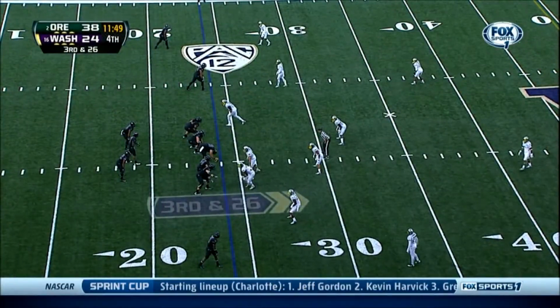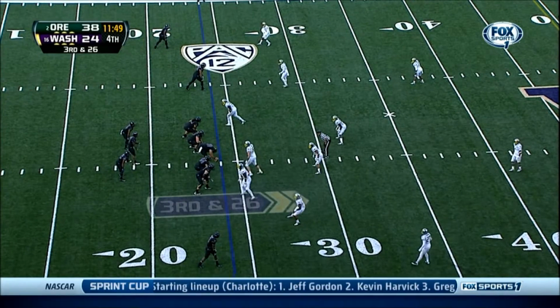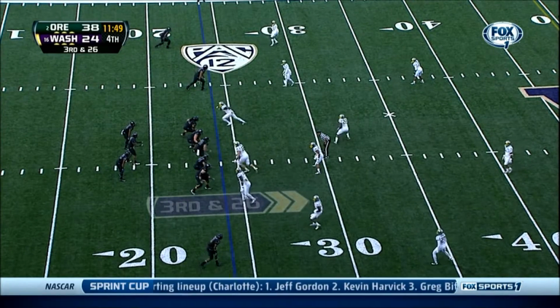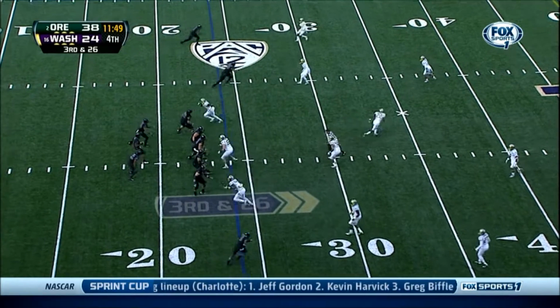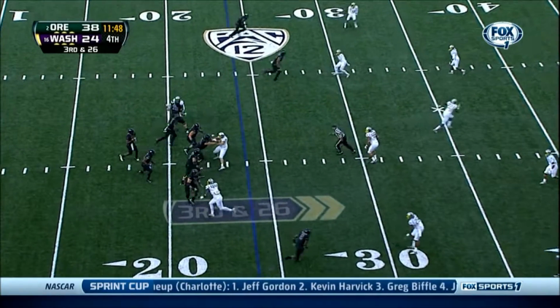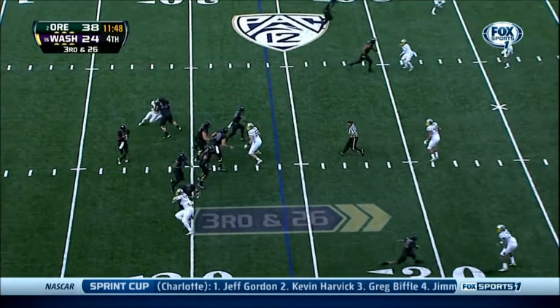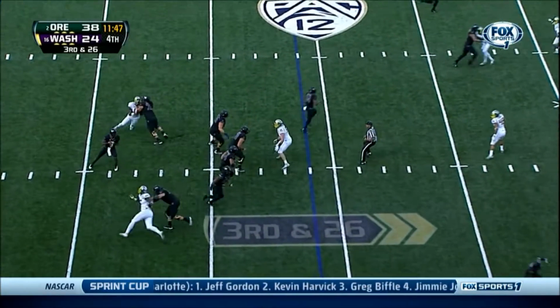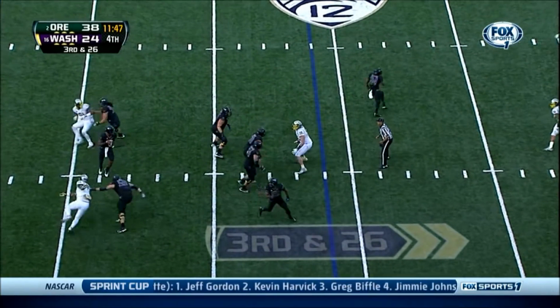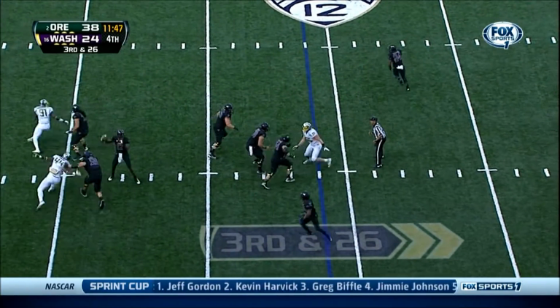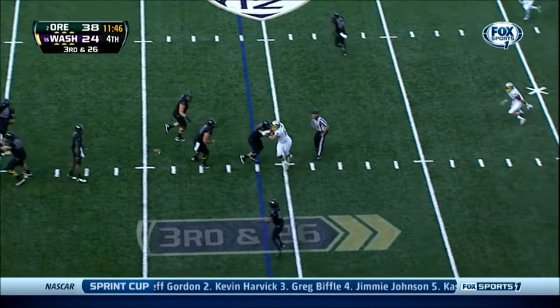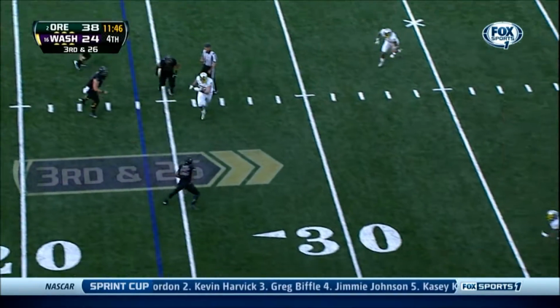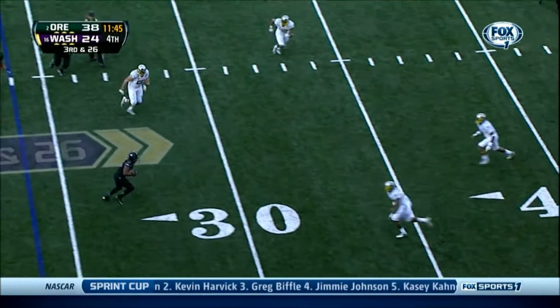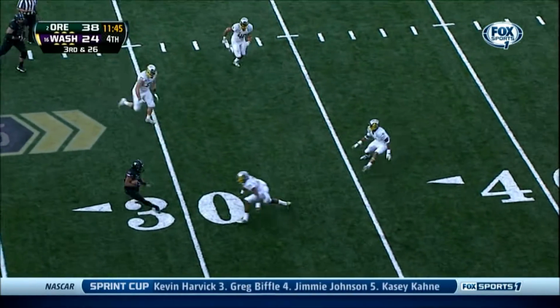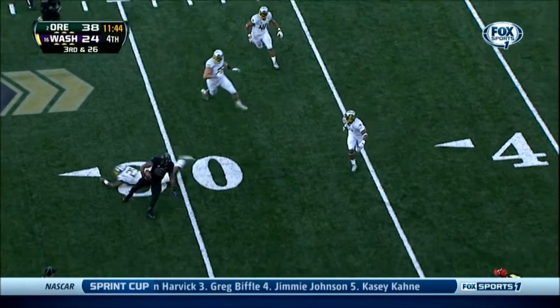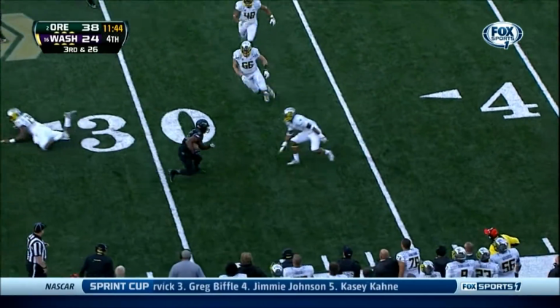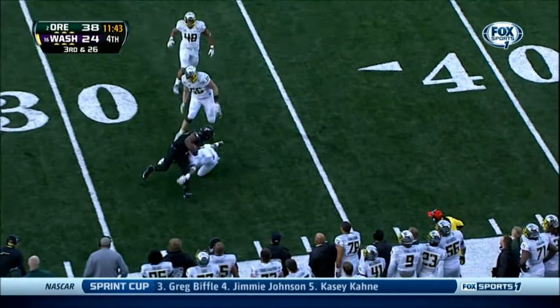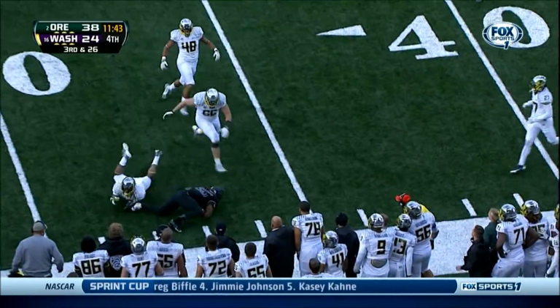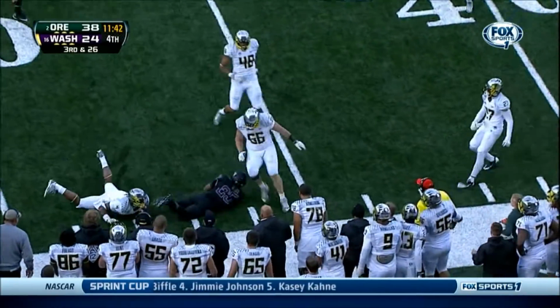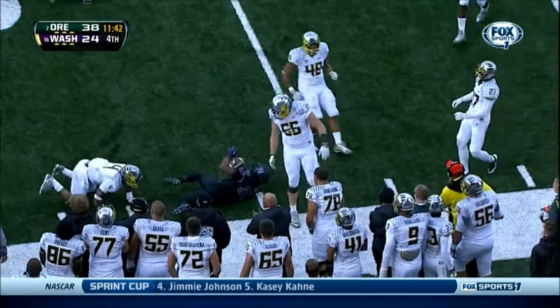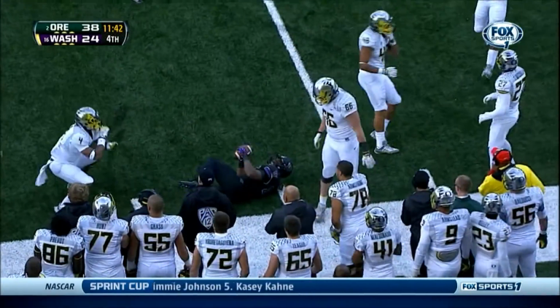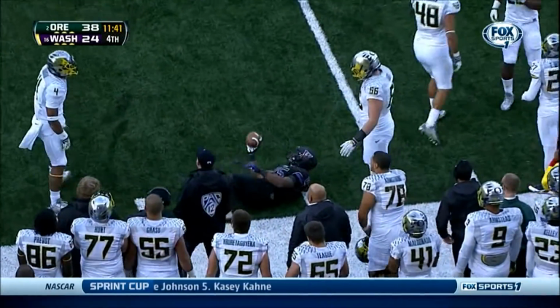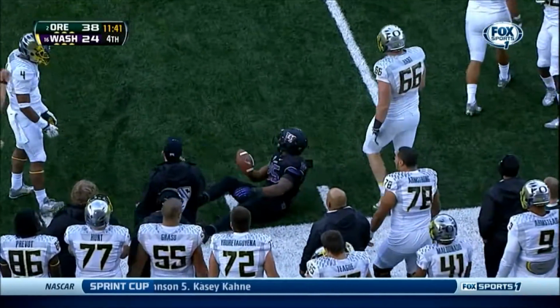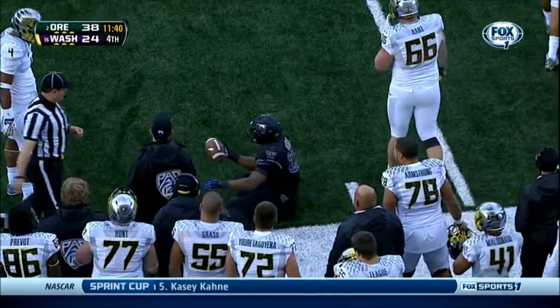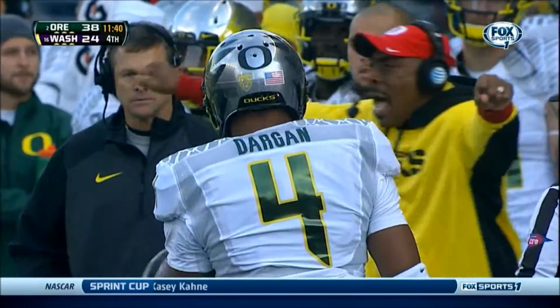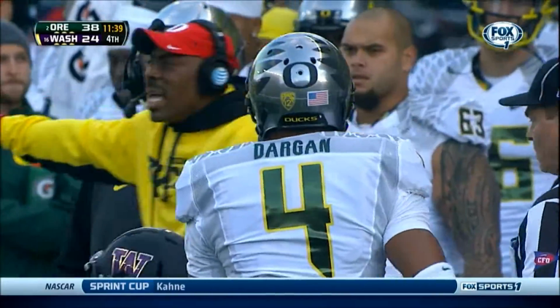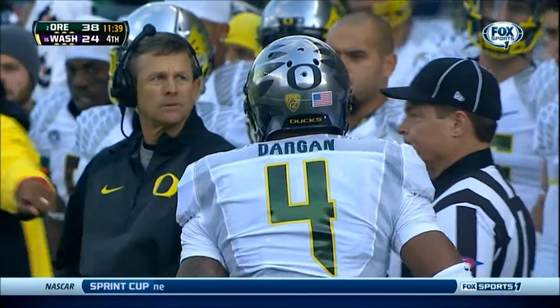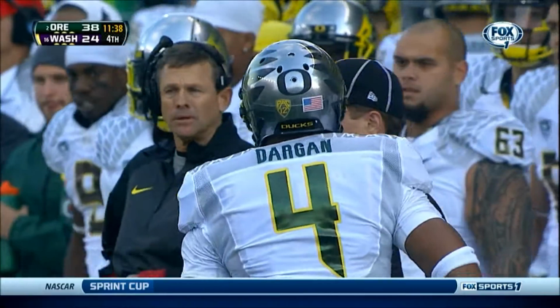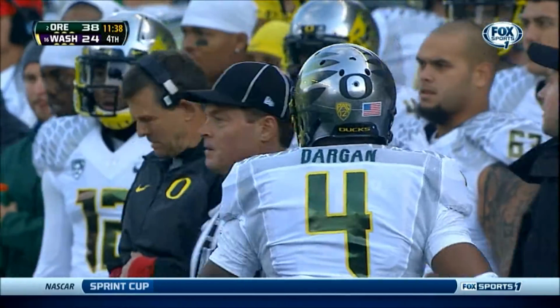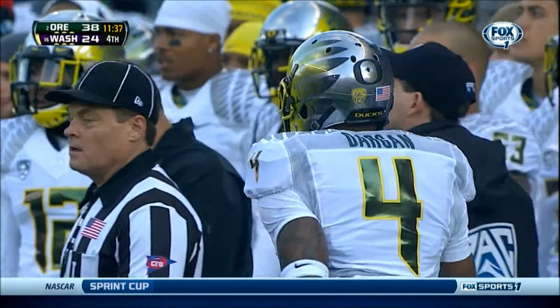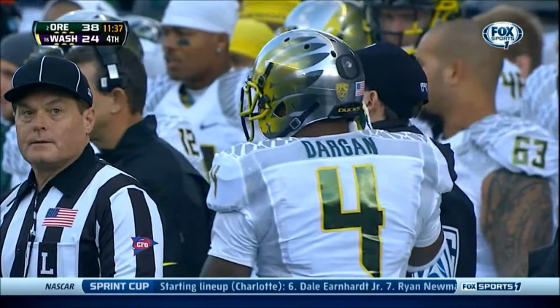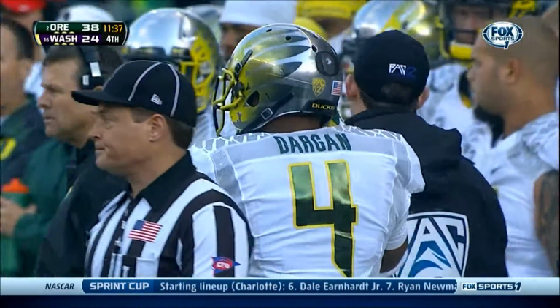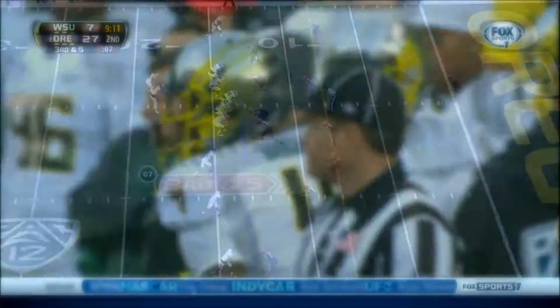Third down, 26. Price drops it off to Sankey. Sankey chopped down at the 33-yard line, maybe the 34. So here comes the punt team for Washington — they're knocking on the door.